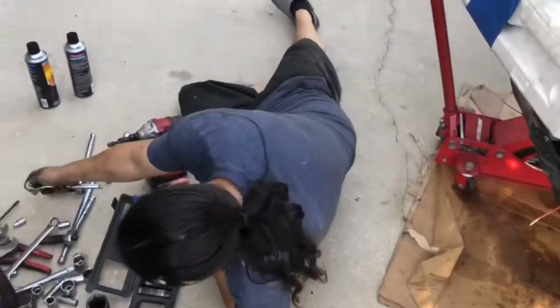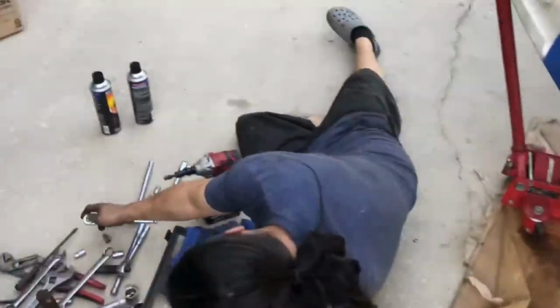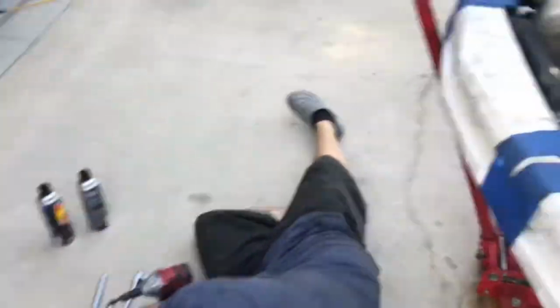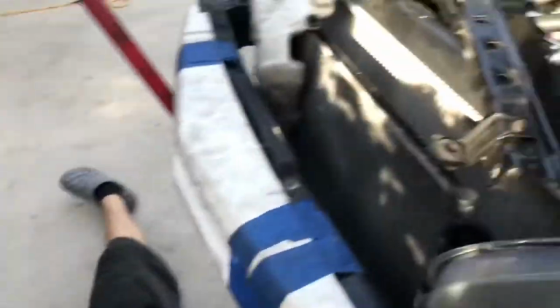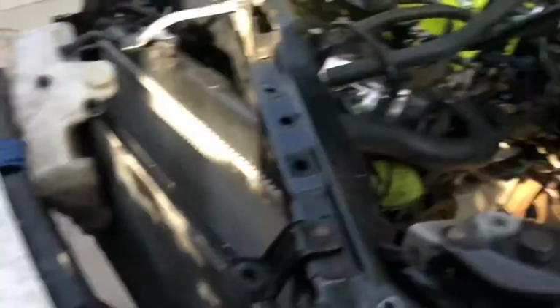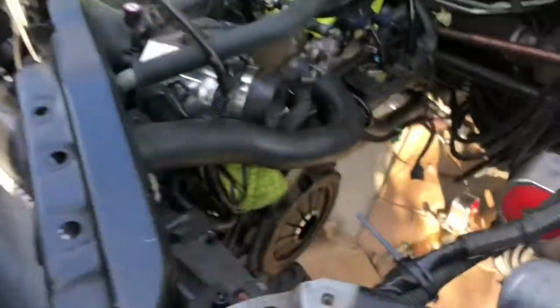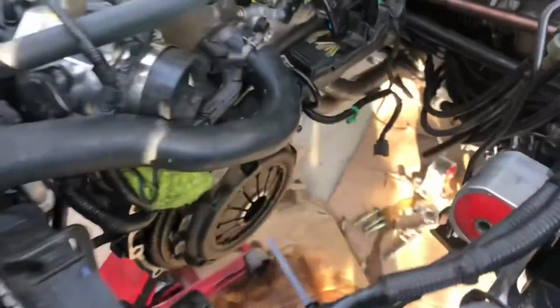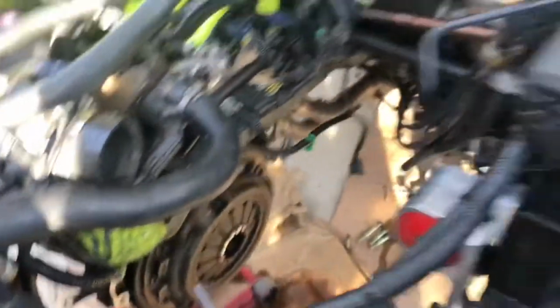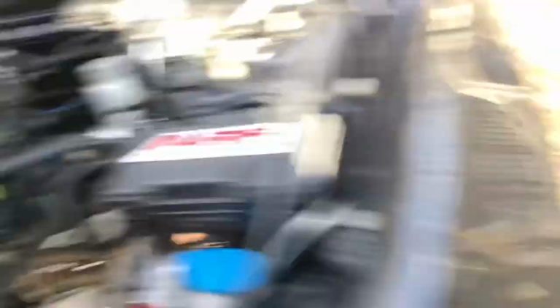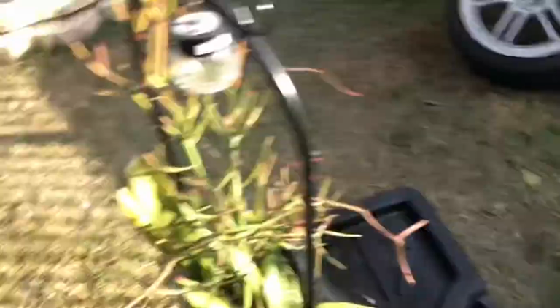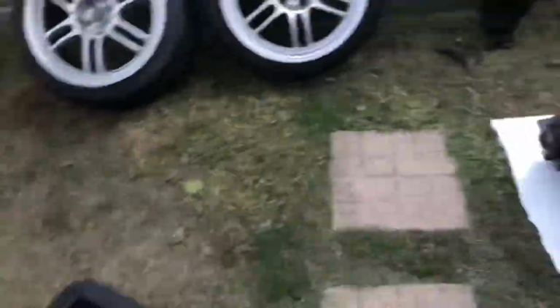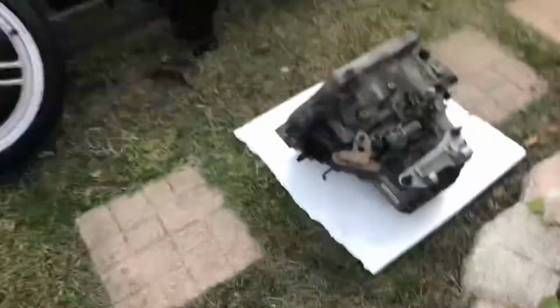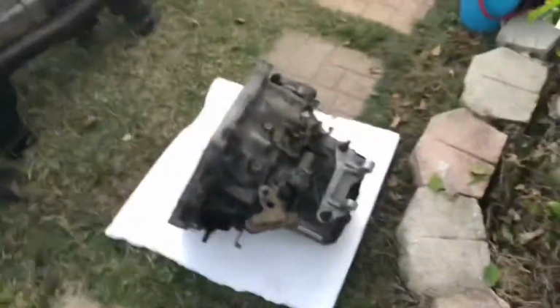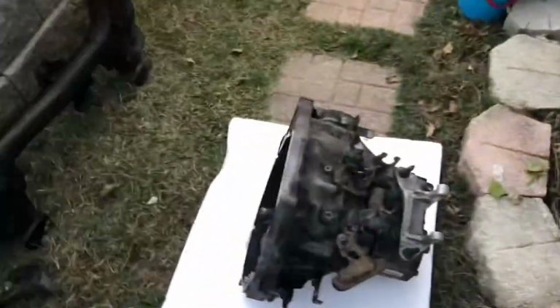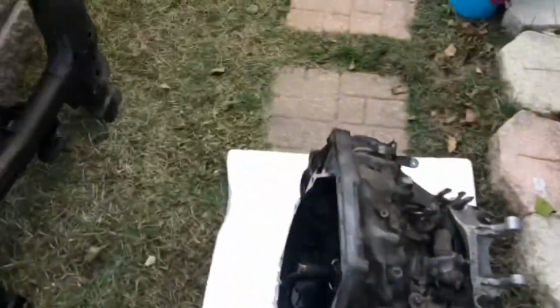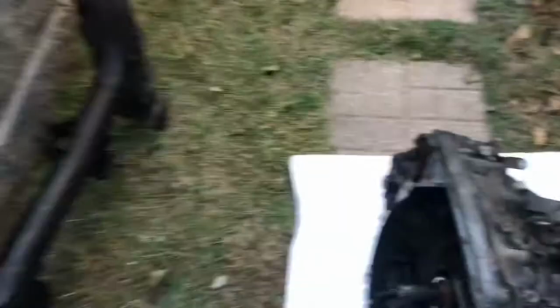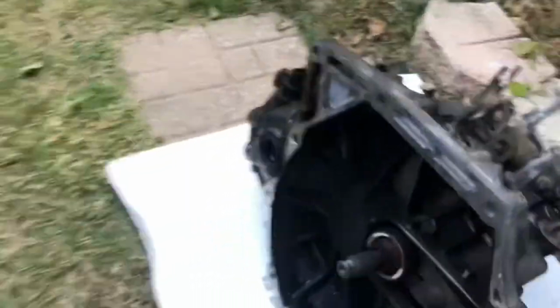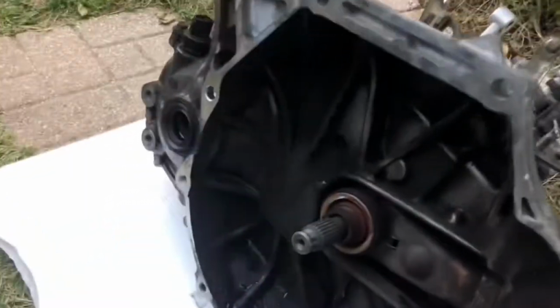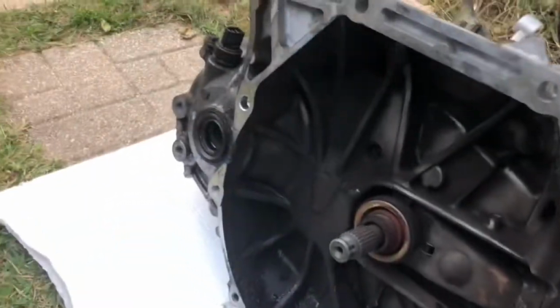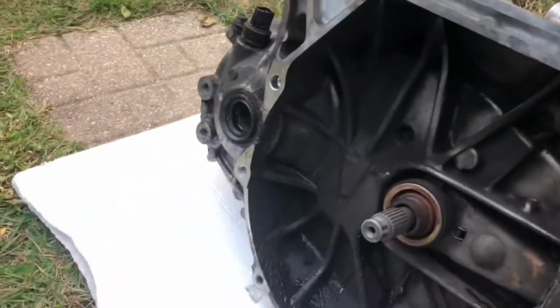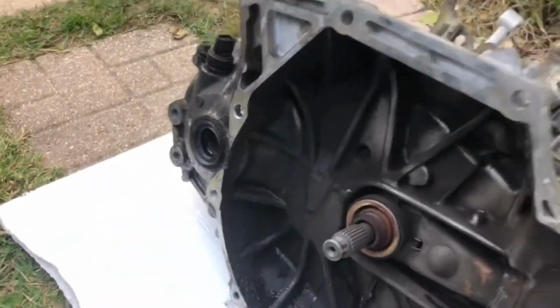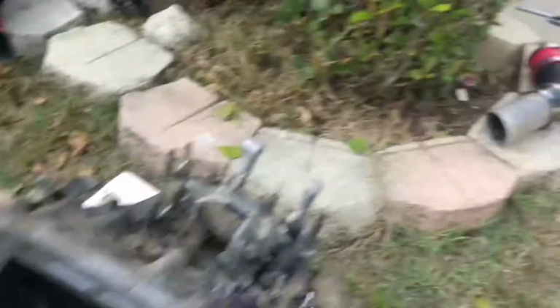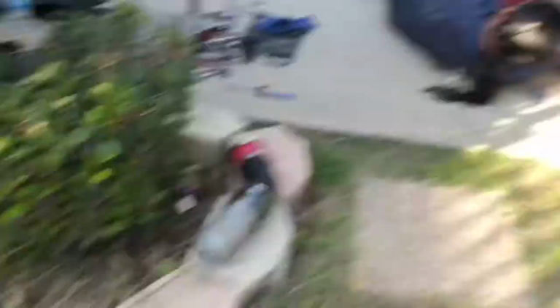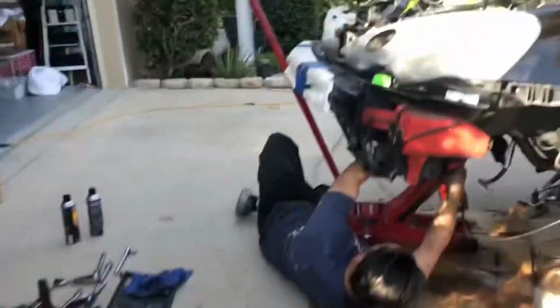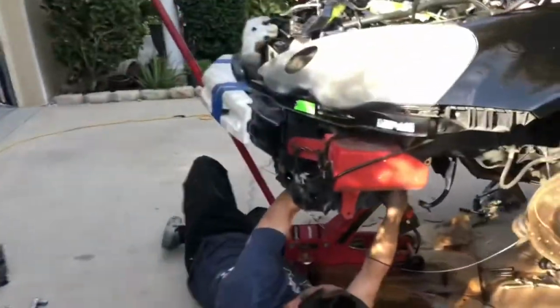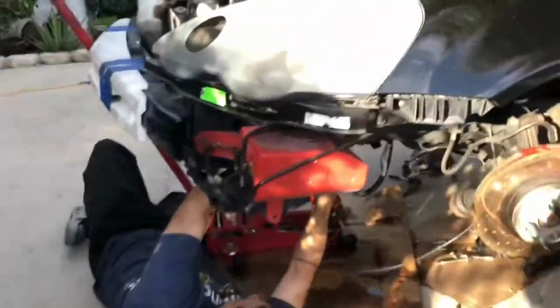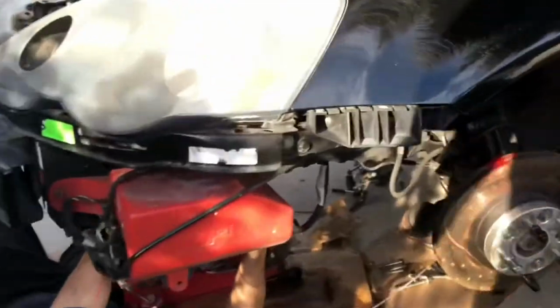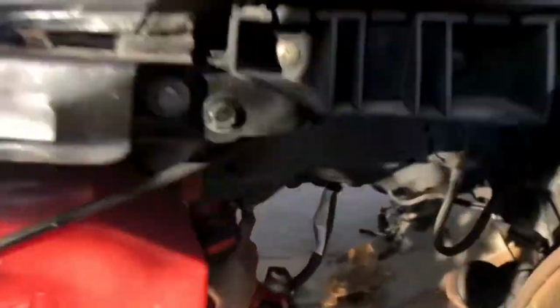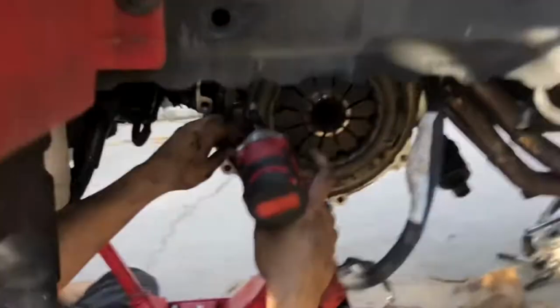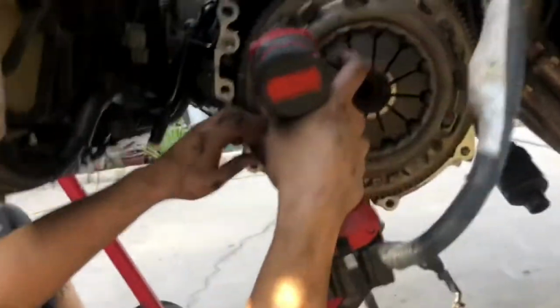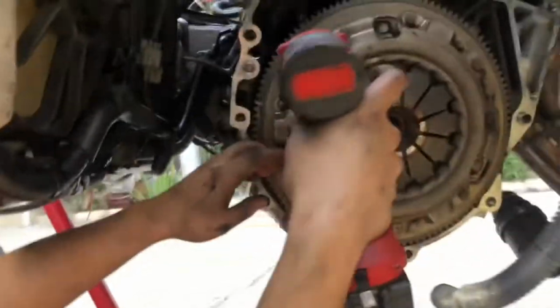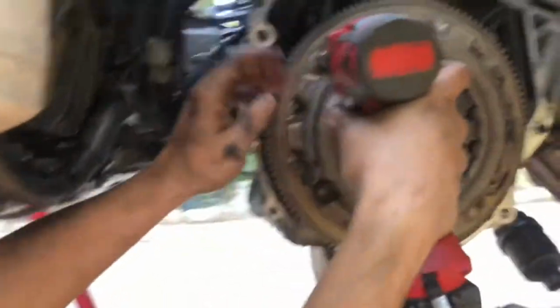Fast forward an hour later — just got back from AutoZone. This man already got the transmission out. As soon as I got here I helped him drop it. Taking off the flywheel and clutch right now.